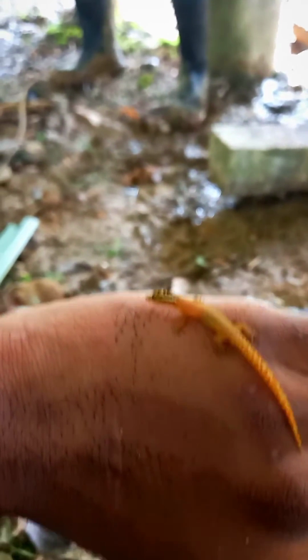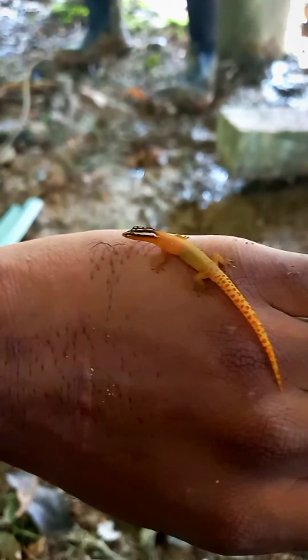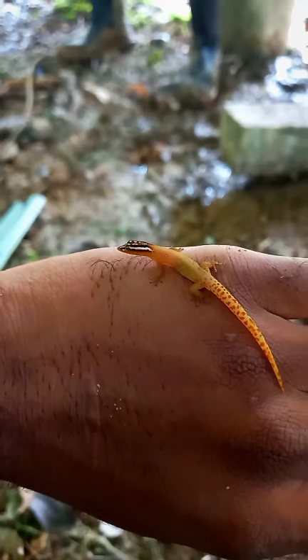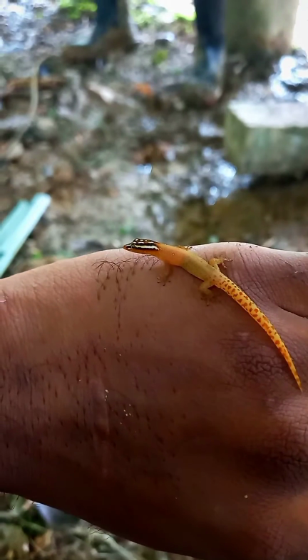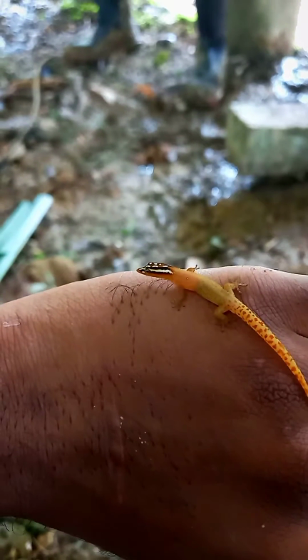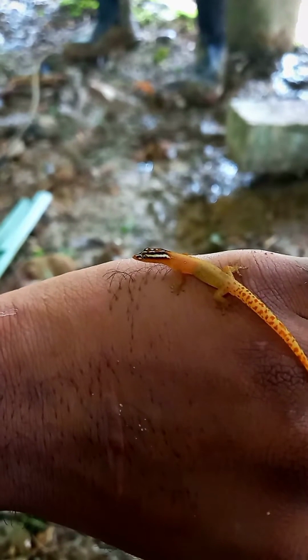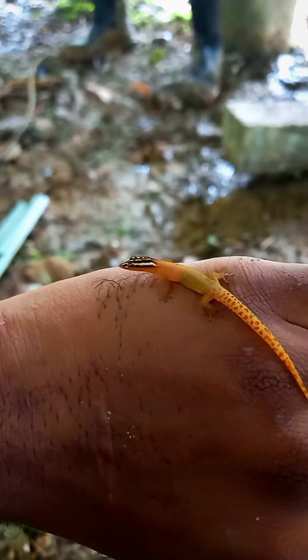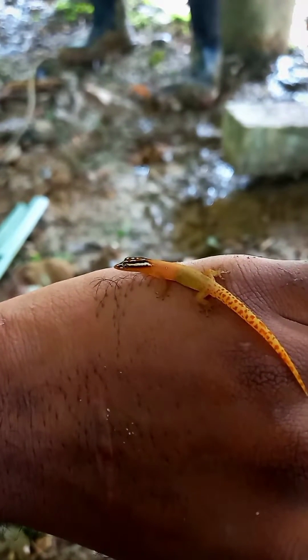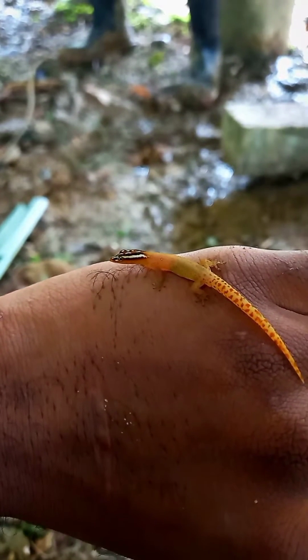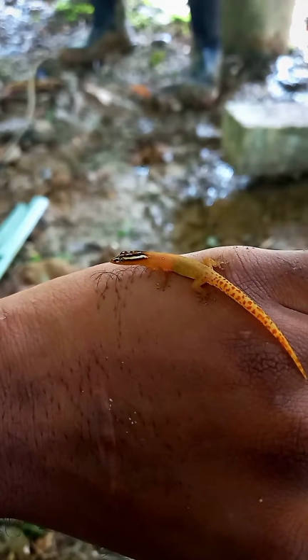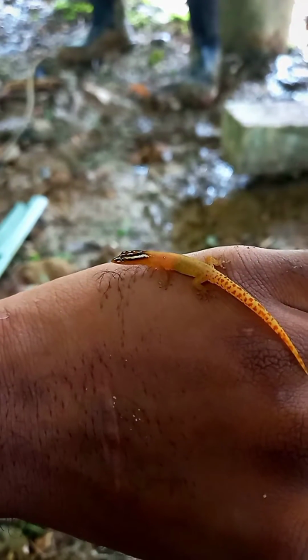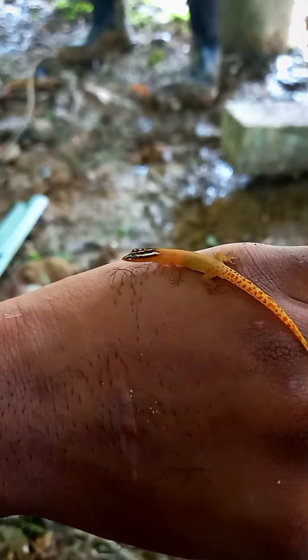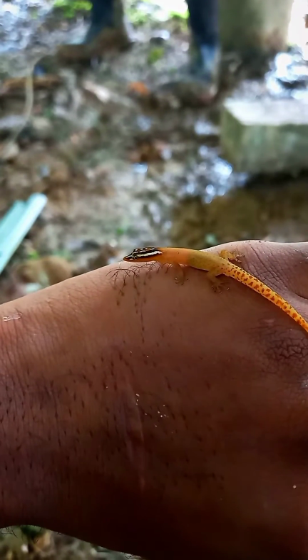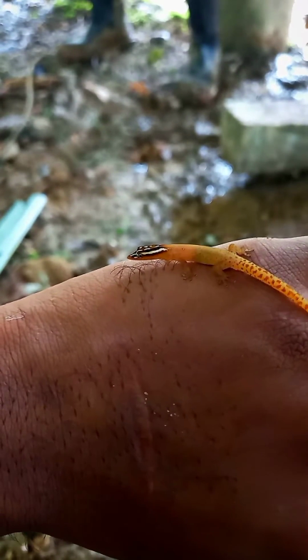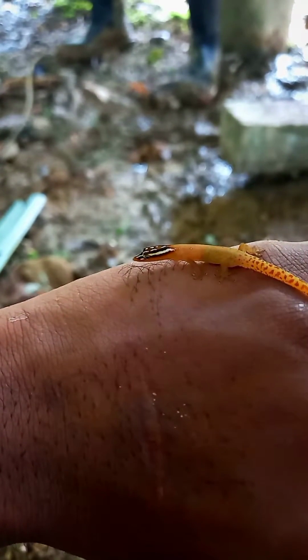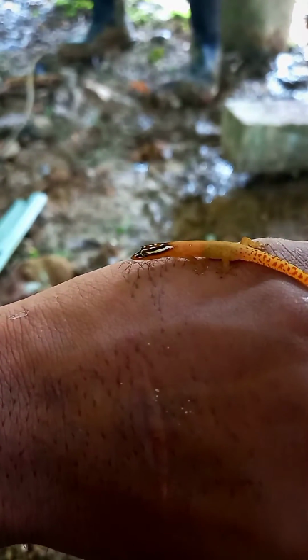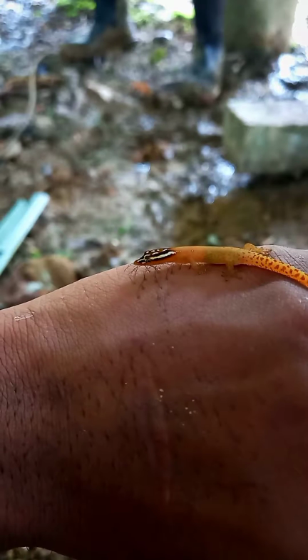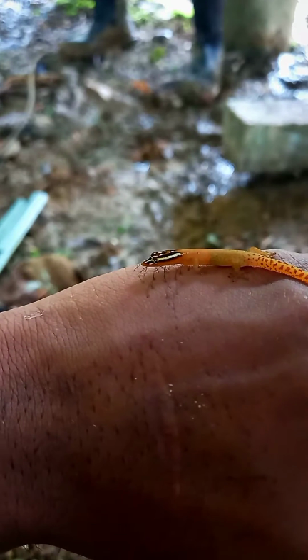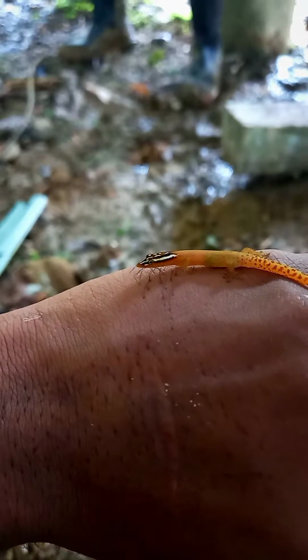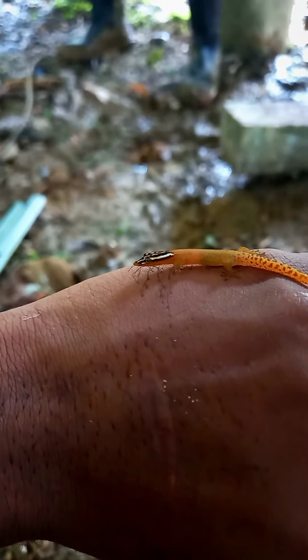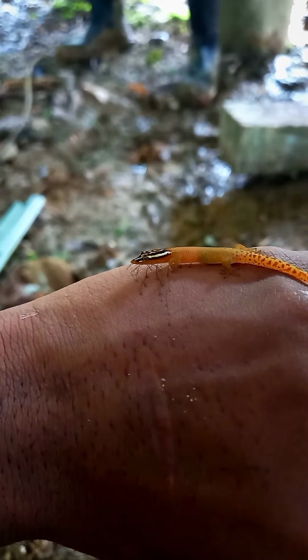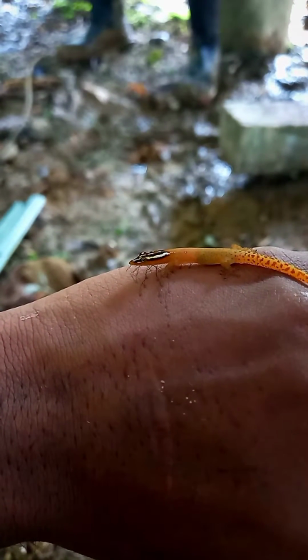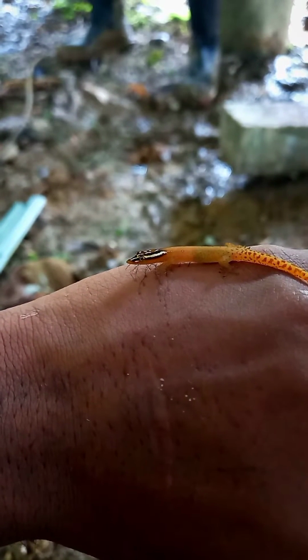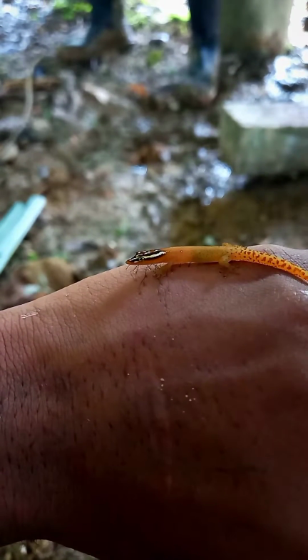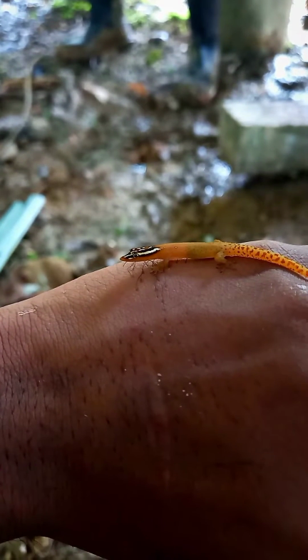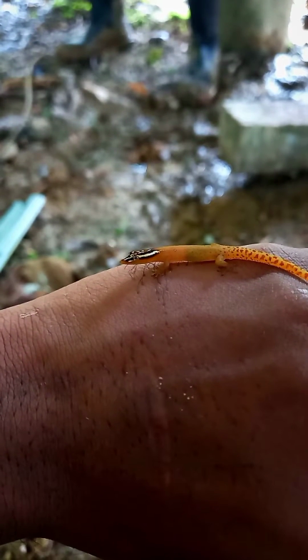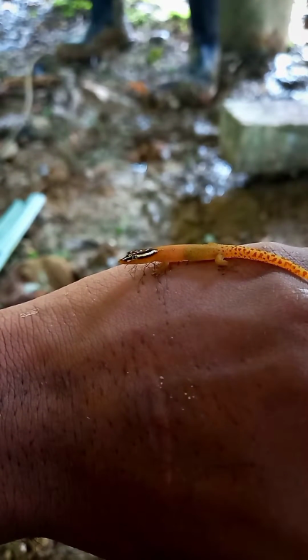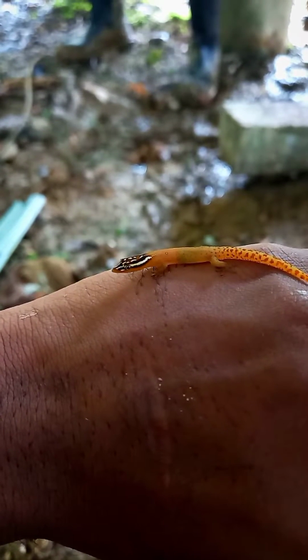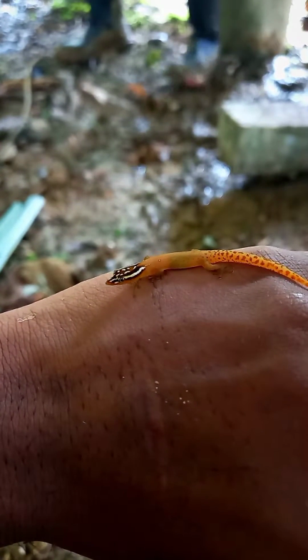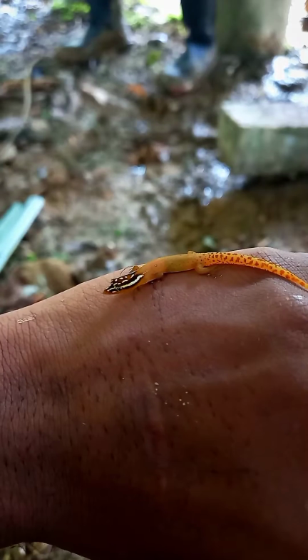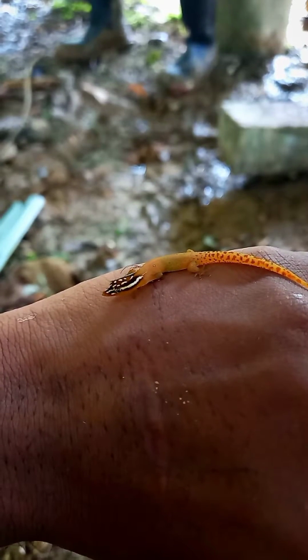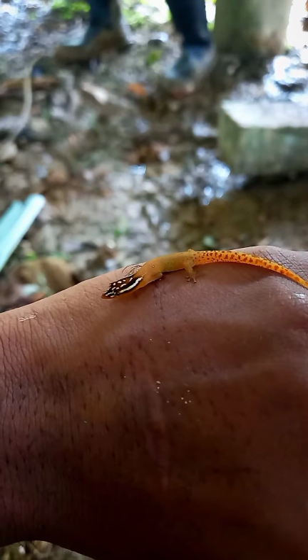Instead it has spots on its tail and a plain back, and the males have a black and white striped head while the female lacks the stripes.